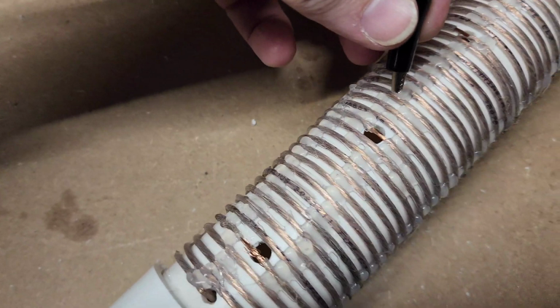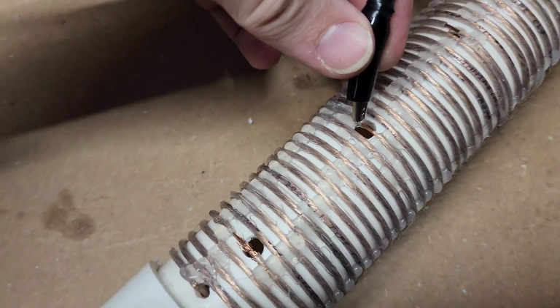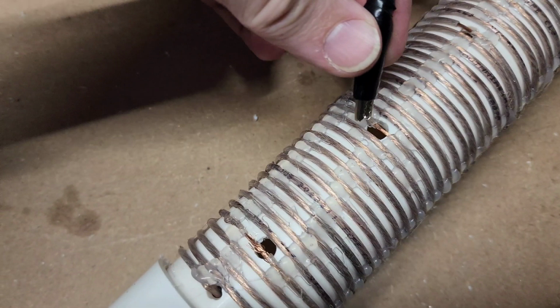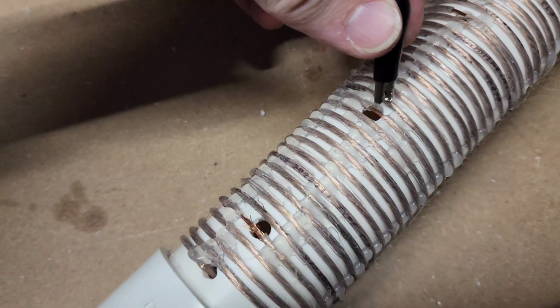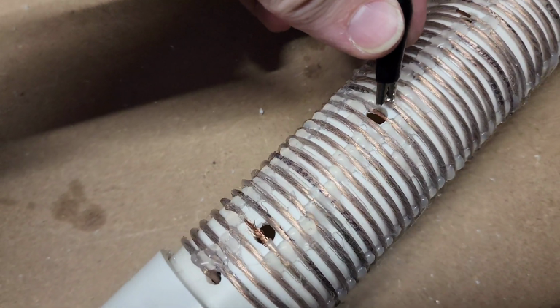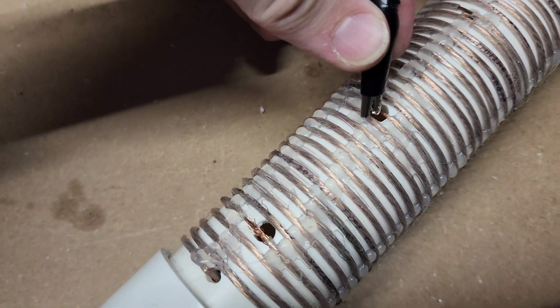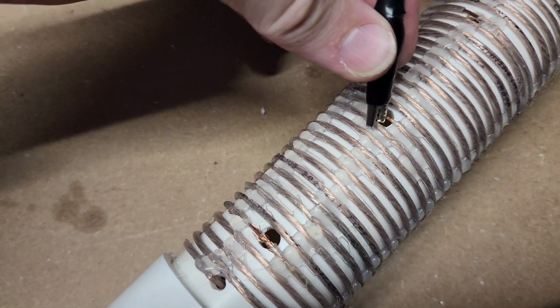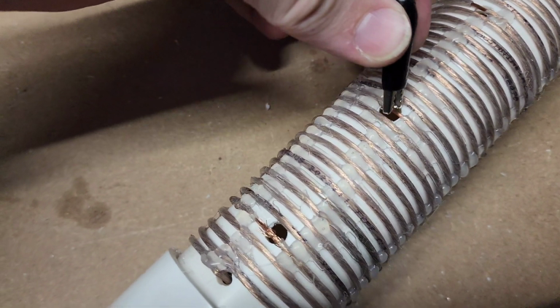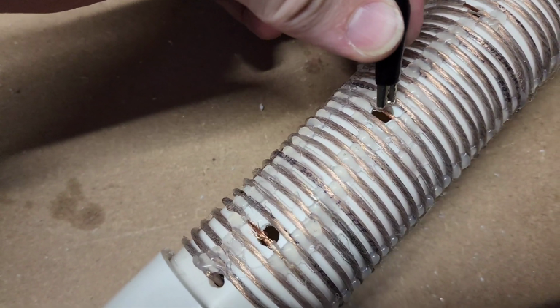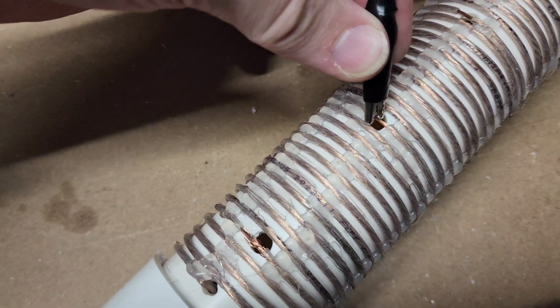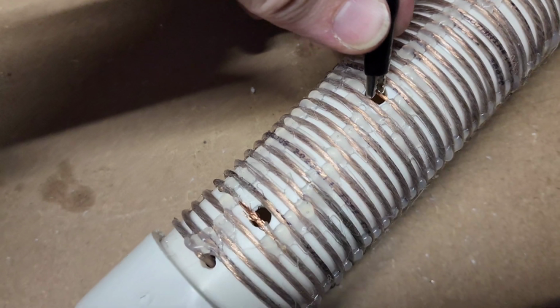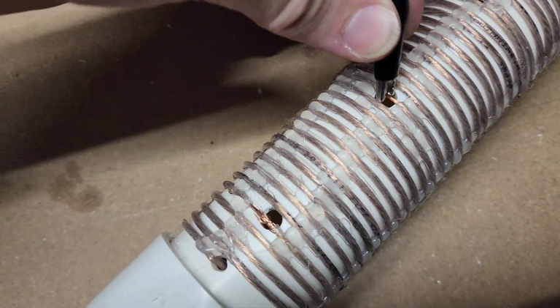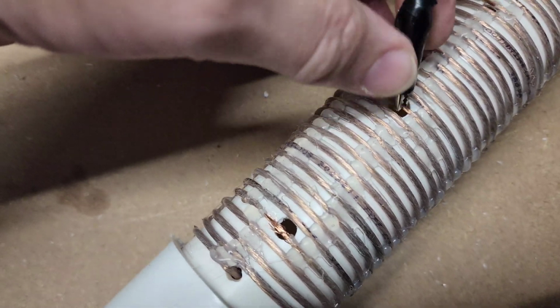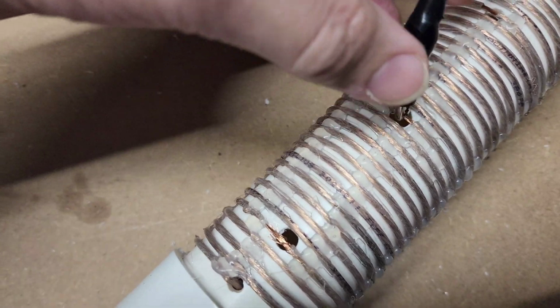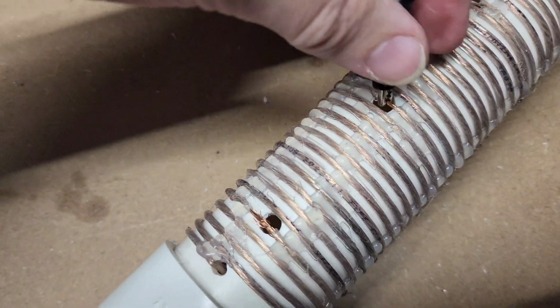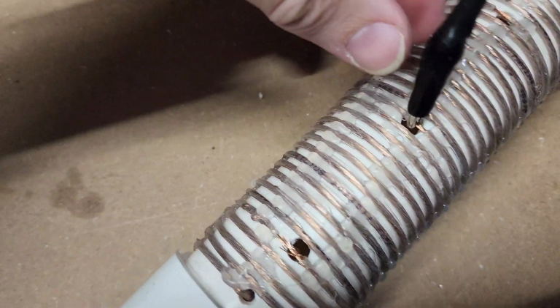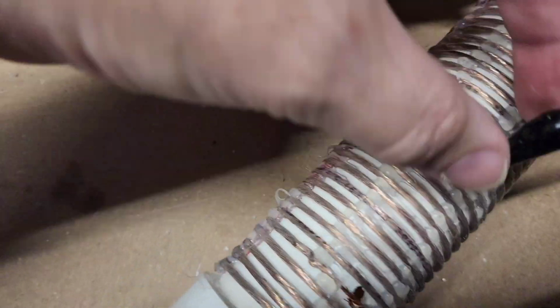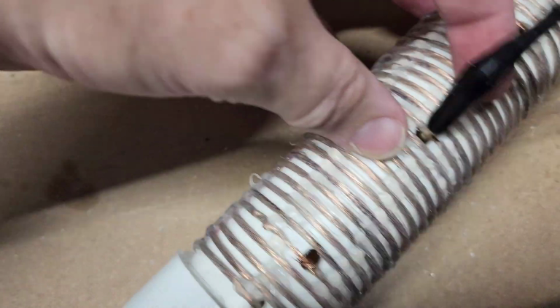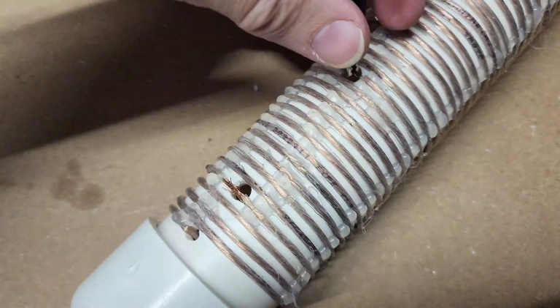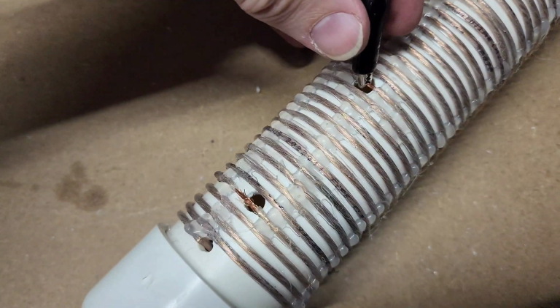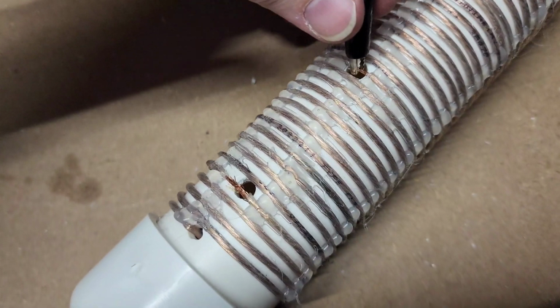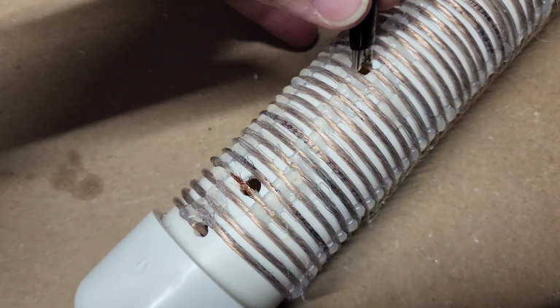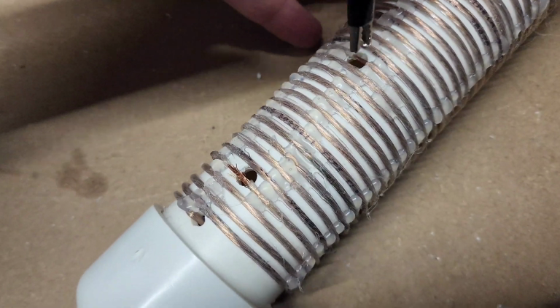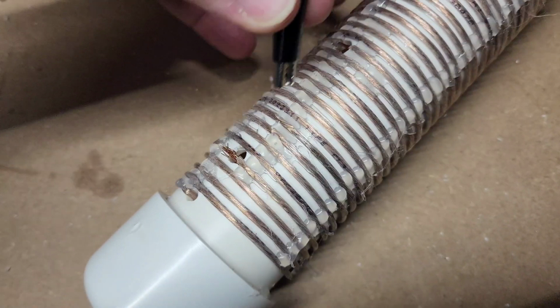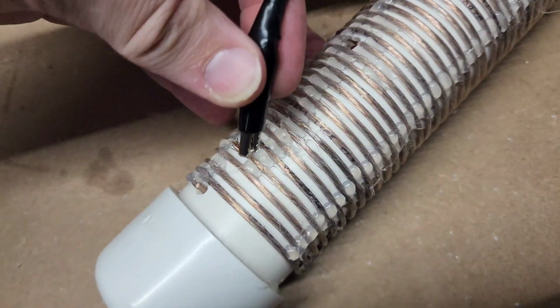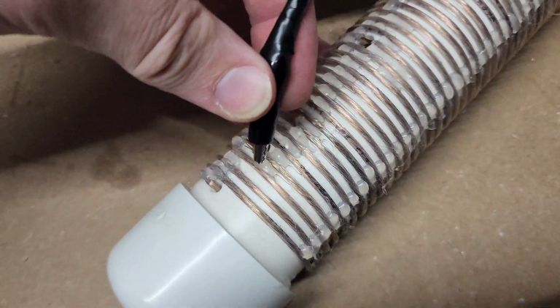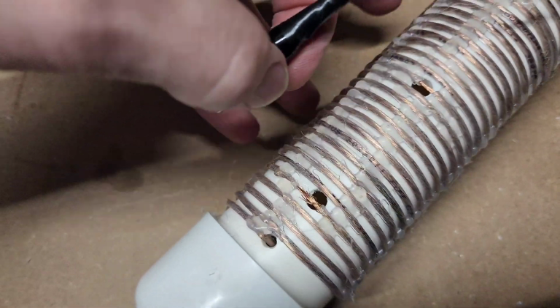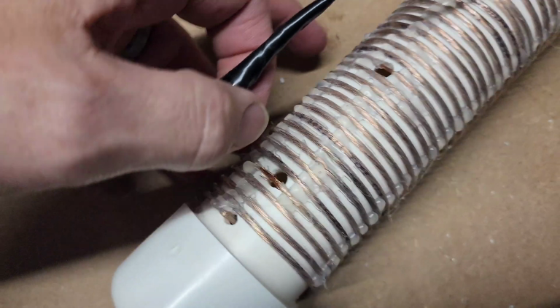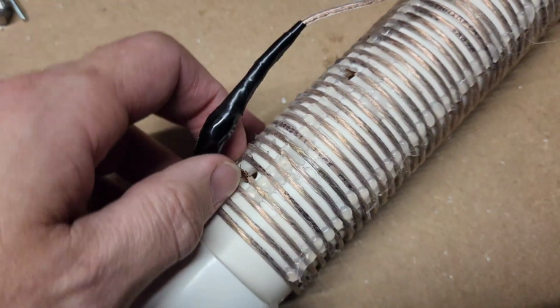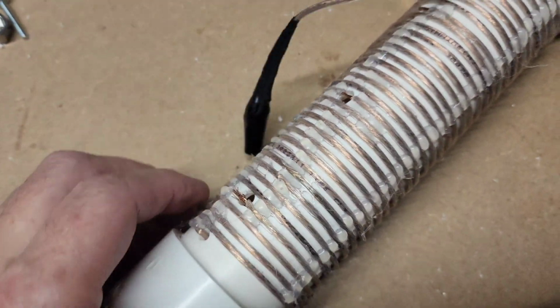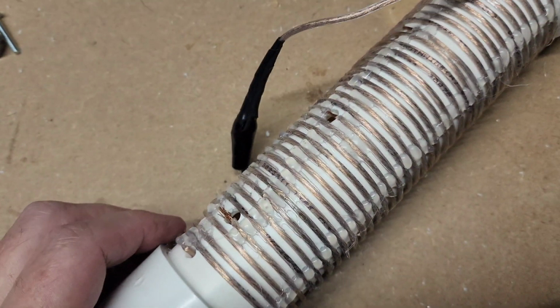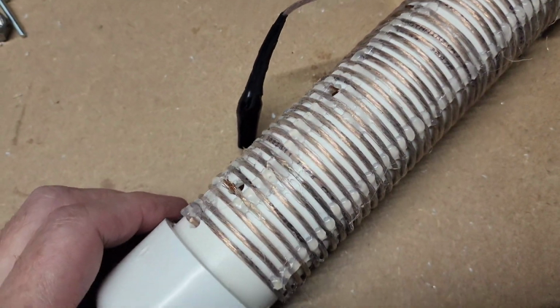It's complete. I've got this little jumper cable to short it to different parts of the coil. Now I'm going to do the math and see what I've got.